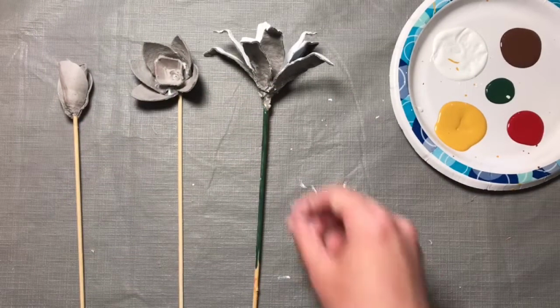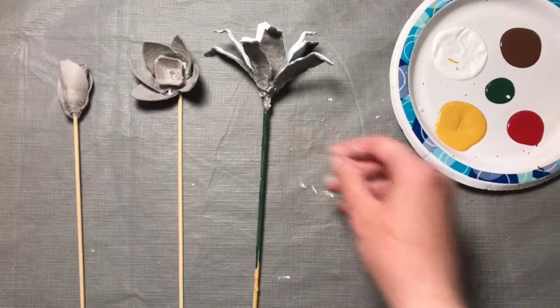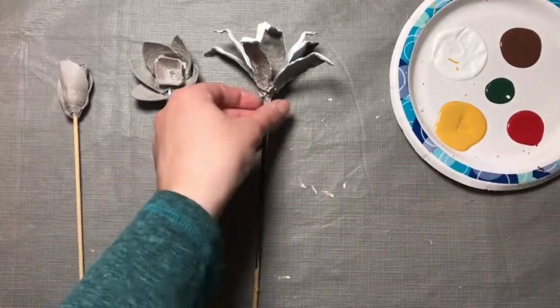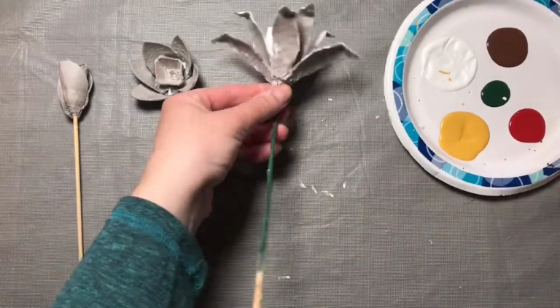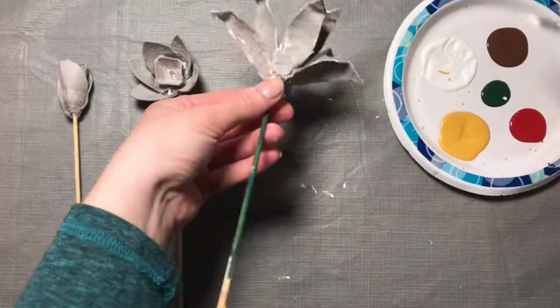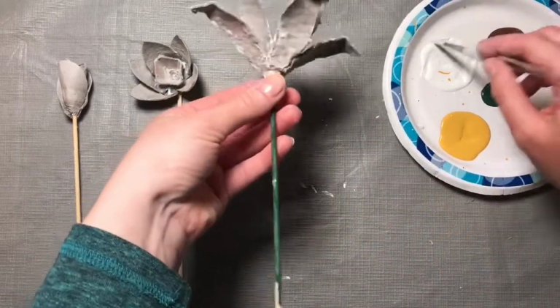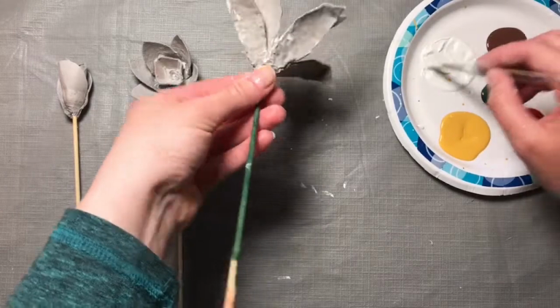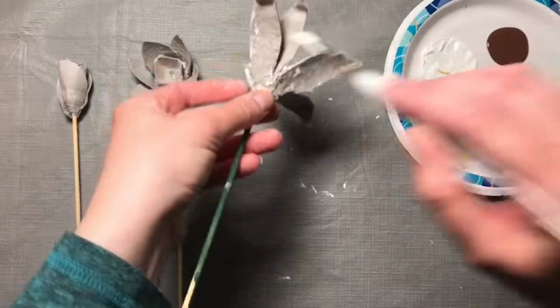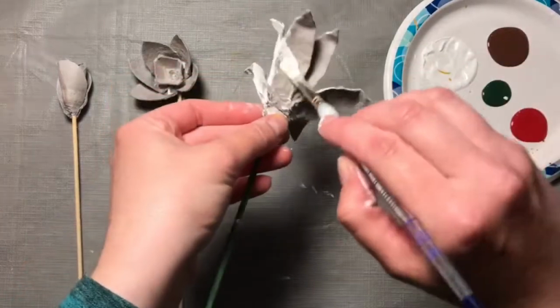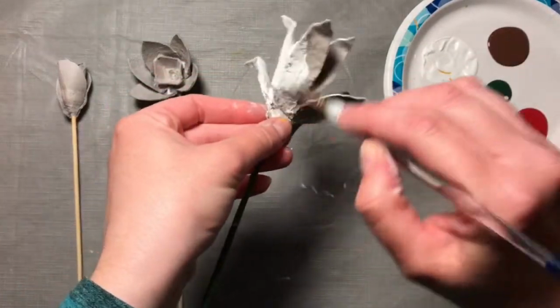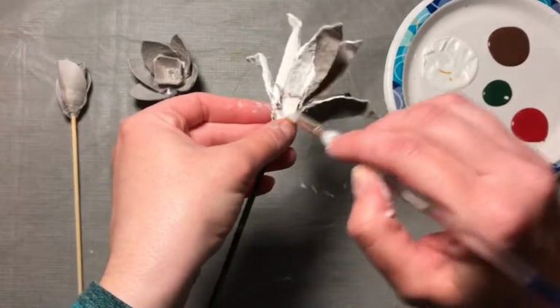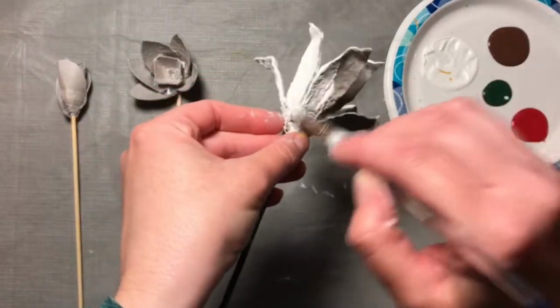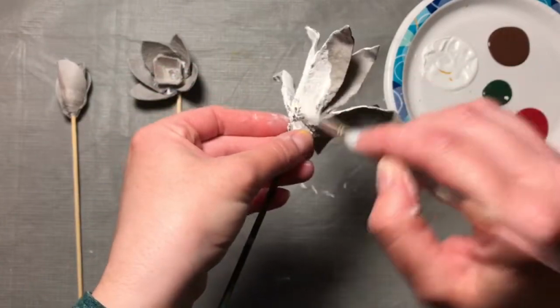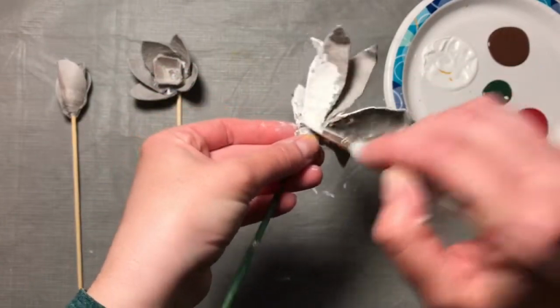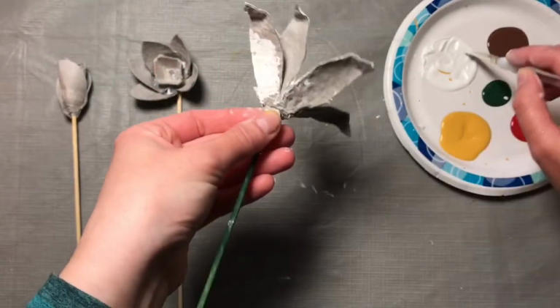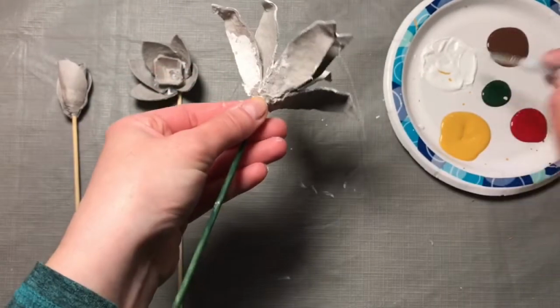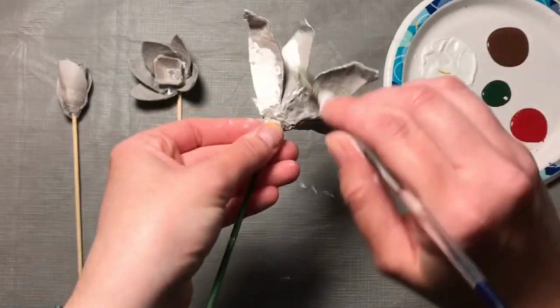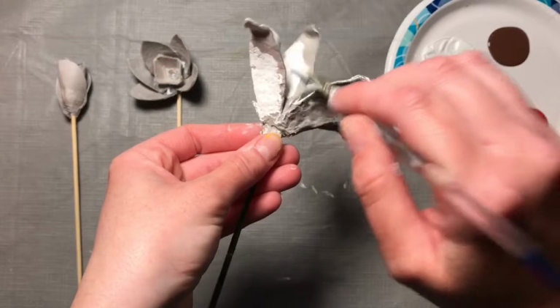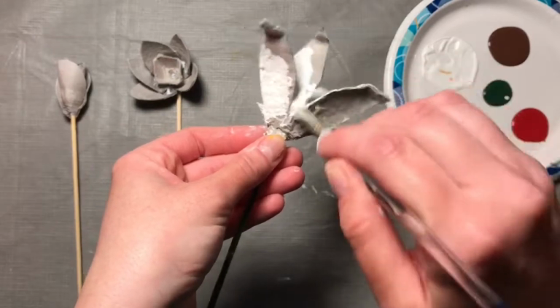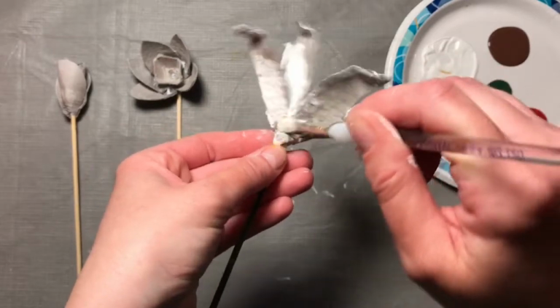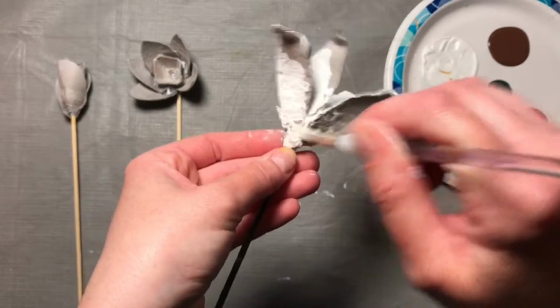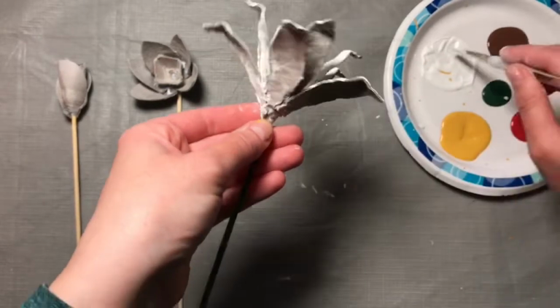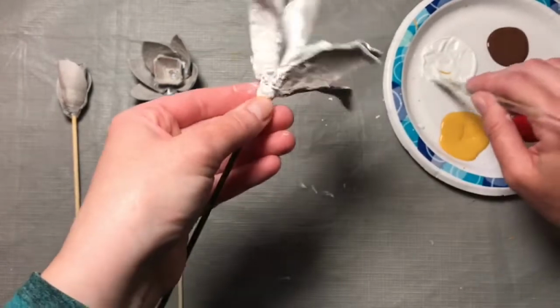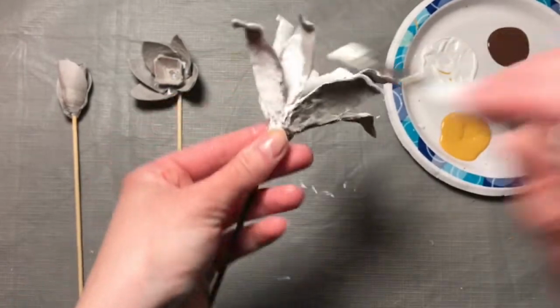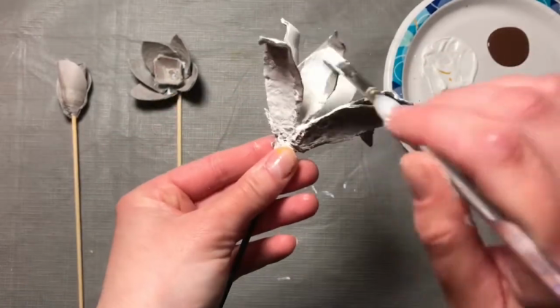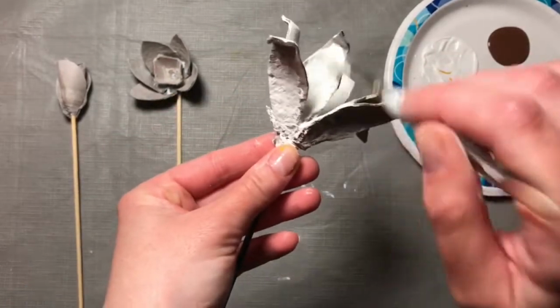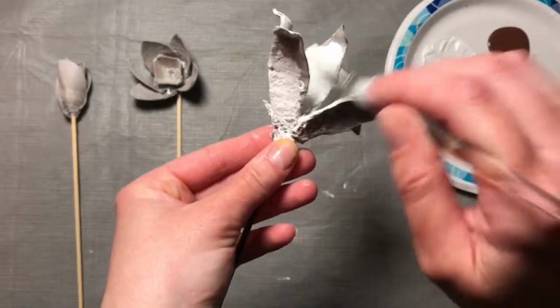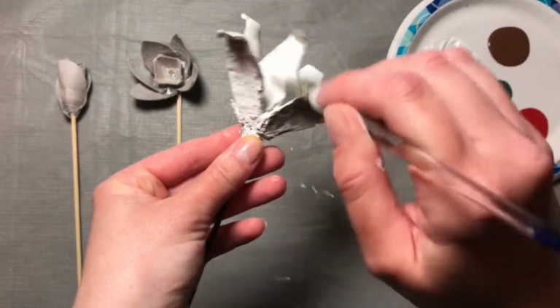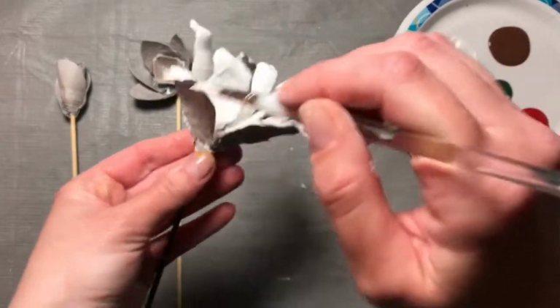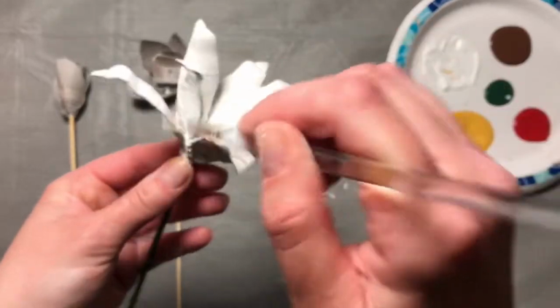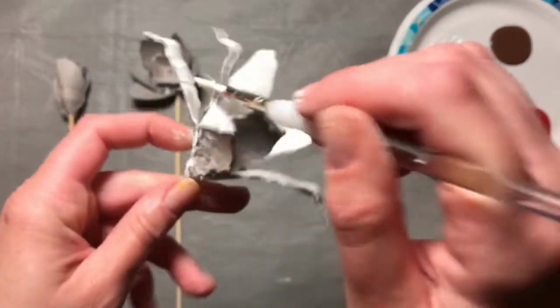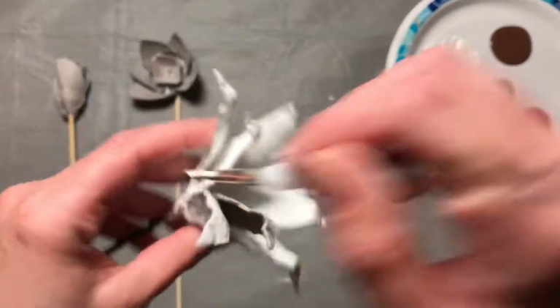I'm going to start with painting this one white. So I'm going to start painting — we're going to get every edge, paint the whole thing. Make sure you get in all the little creases, and paint the whole thing, the inside.